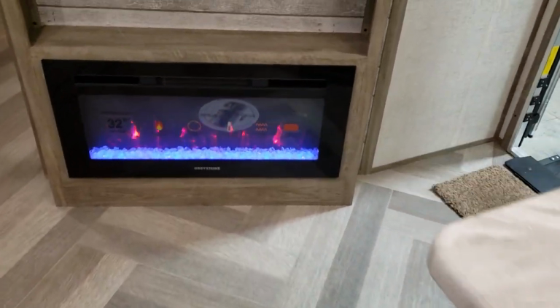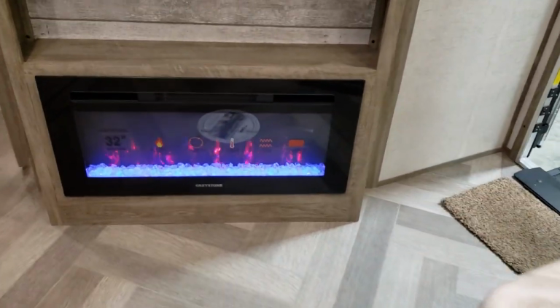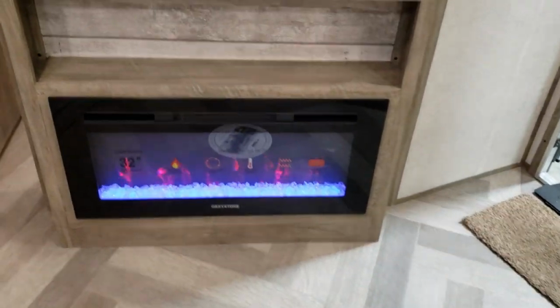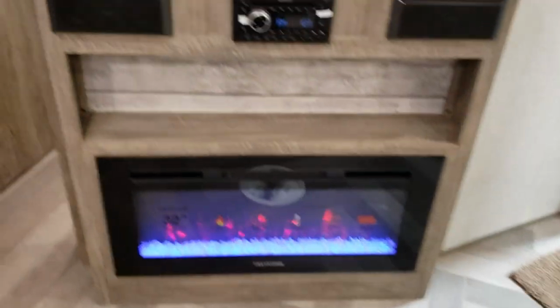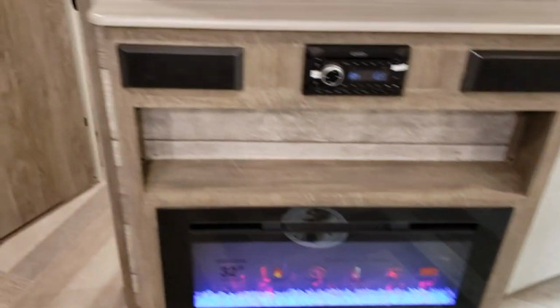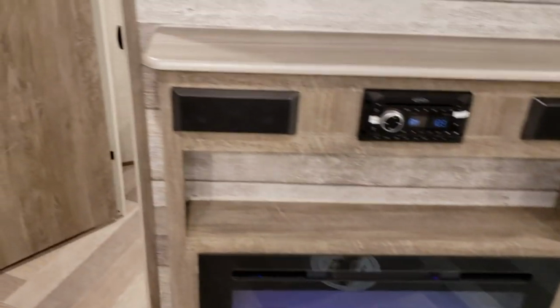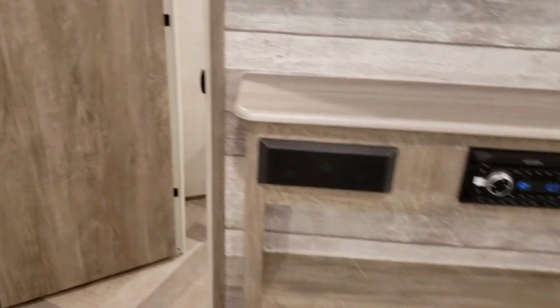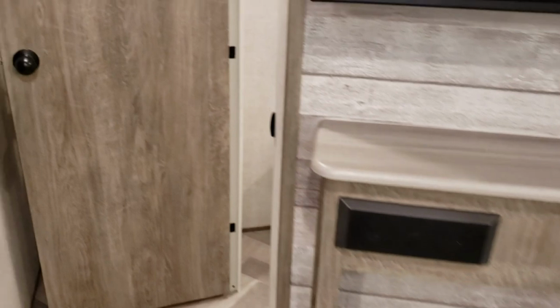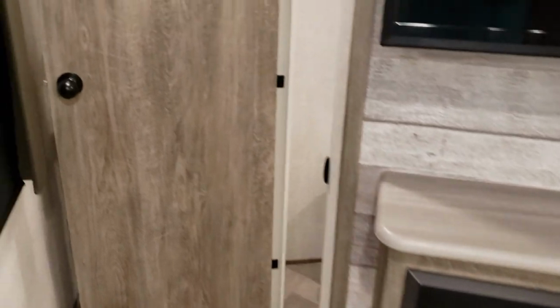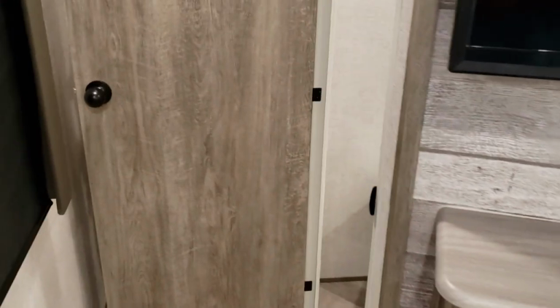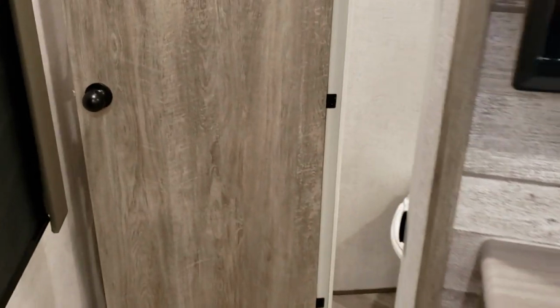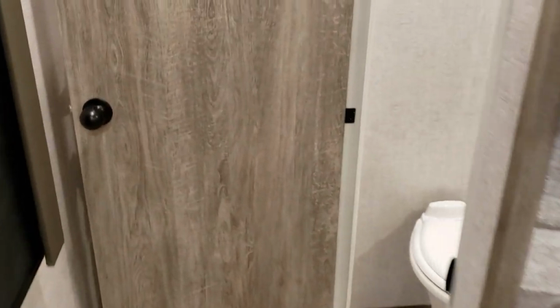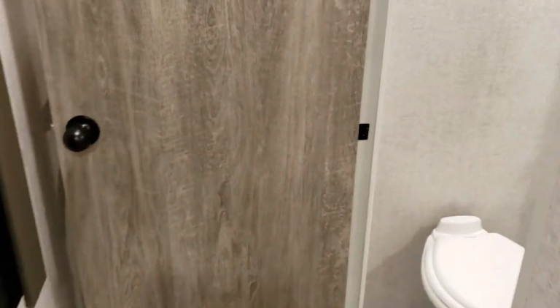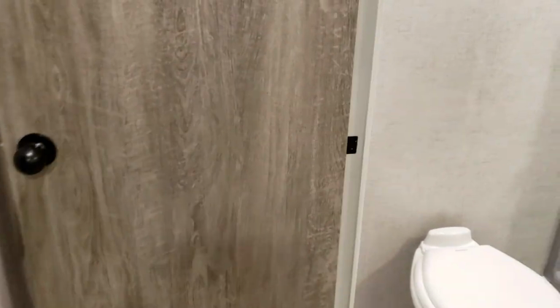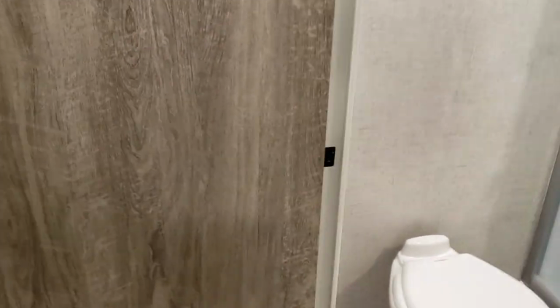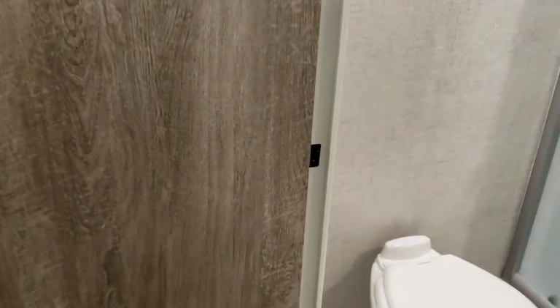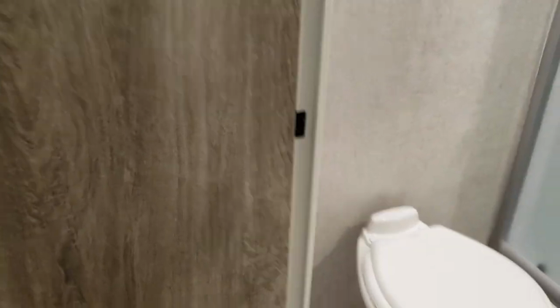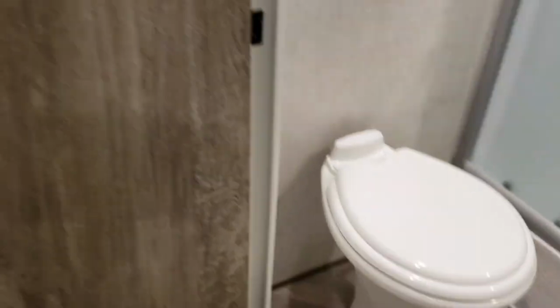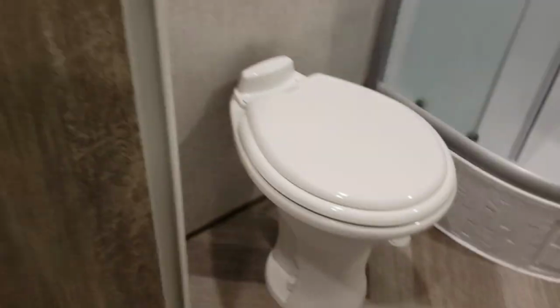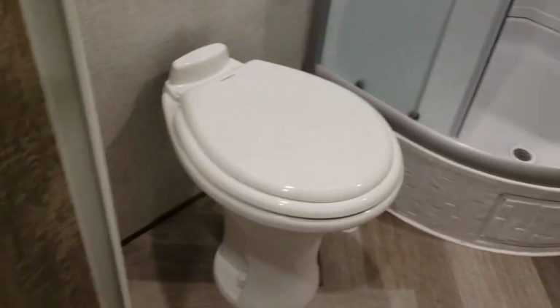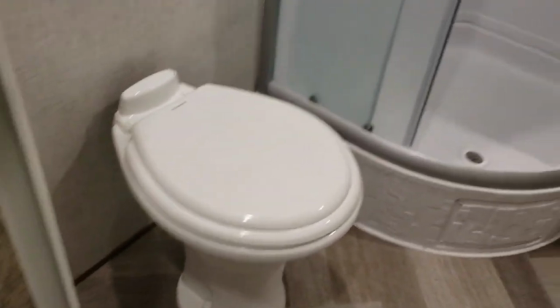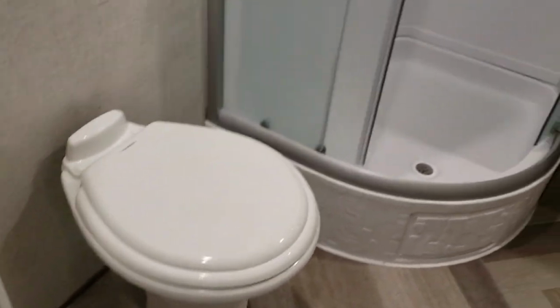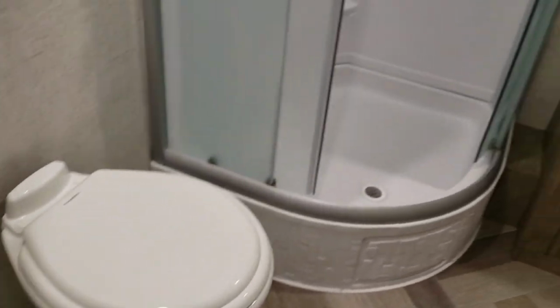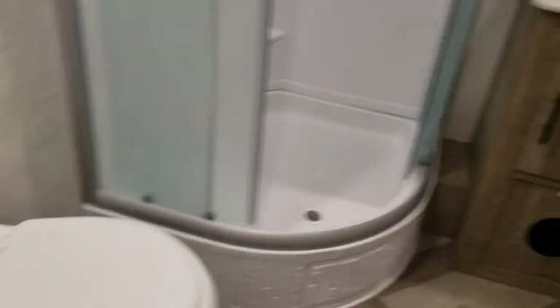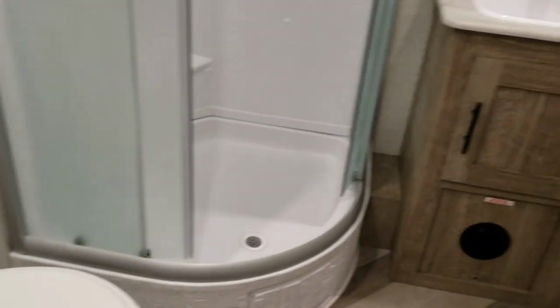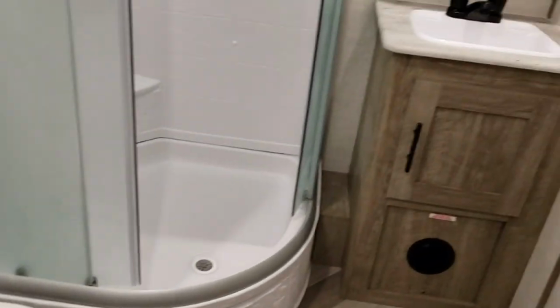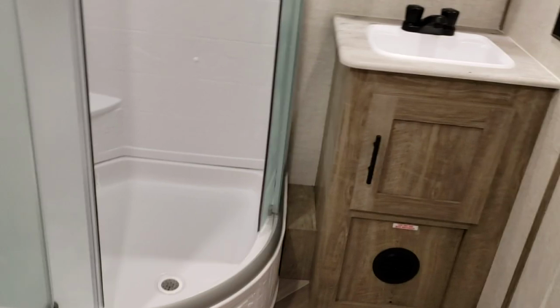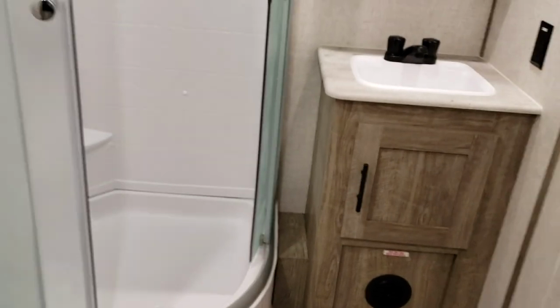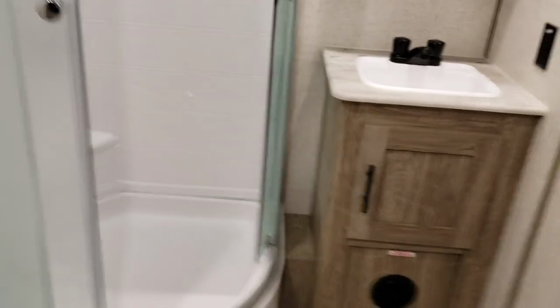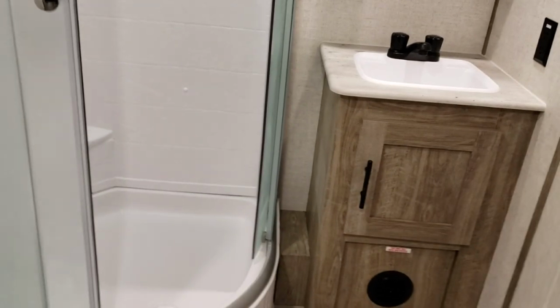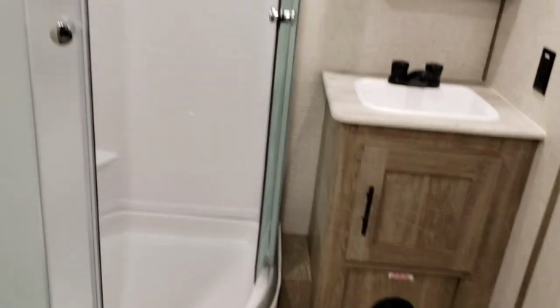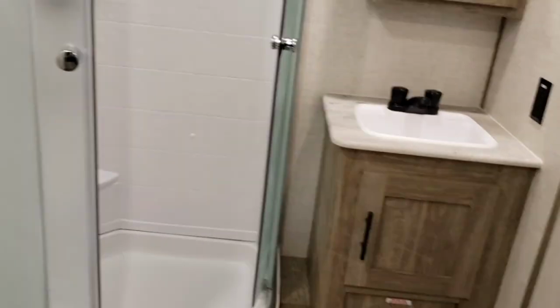And back here behind this door, we have a full bathroom, complete with a toilet, a corner shower, sink, and medicine cabinet.